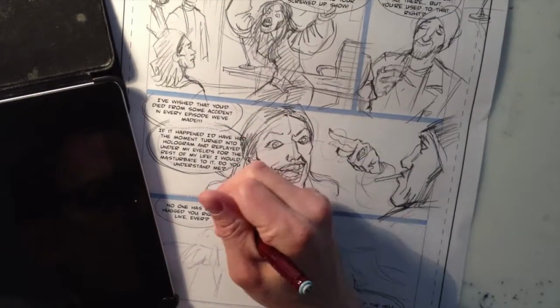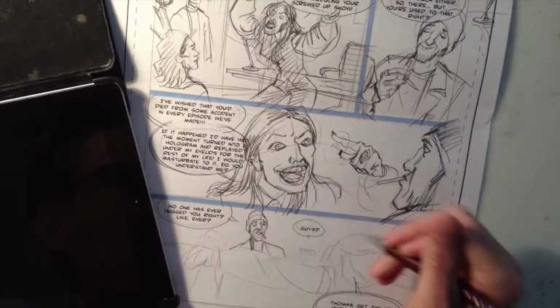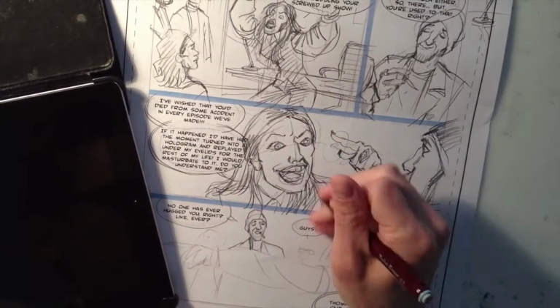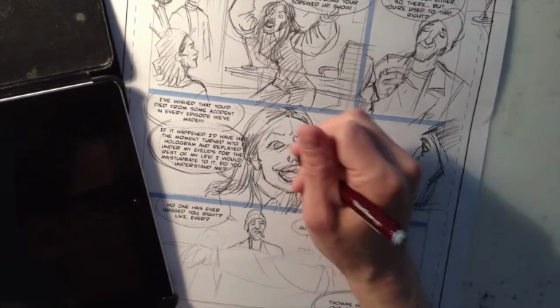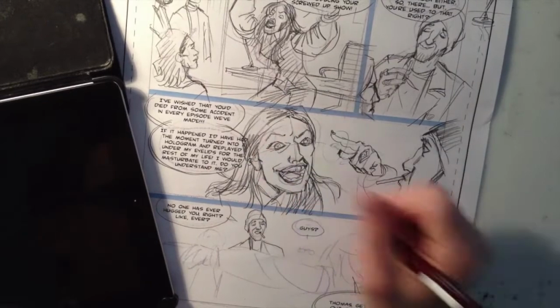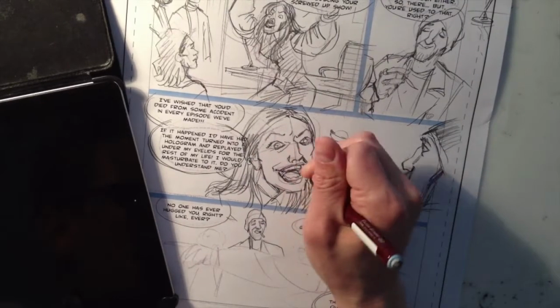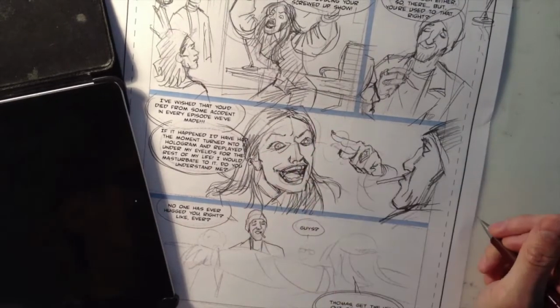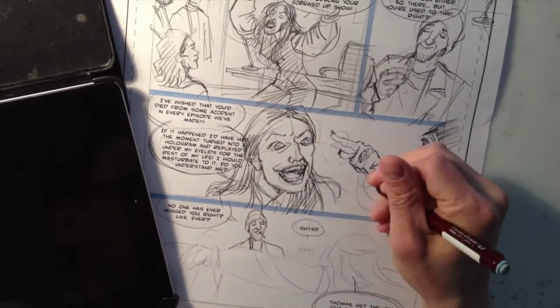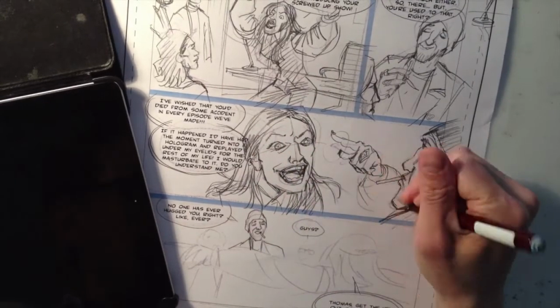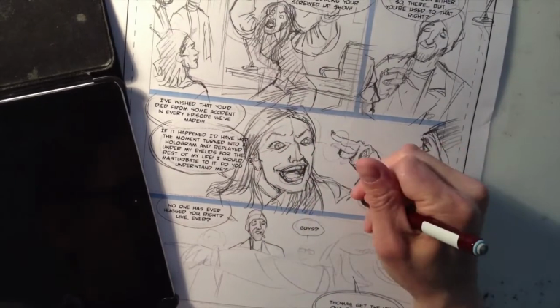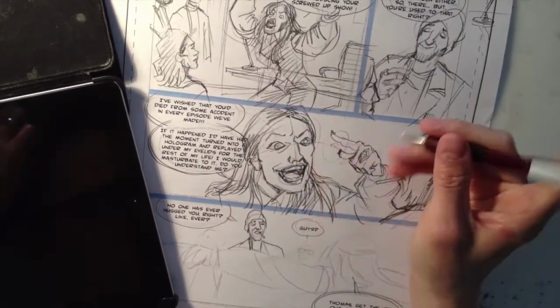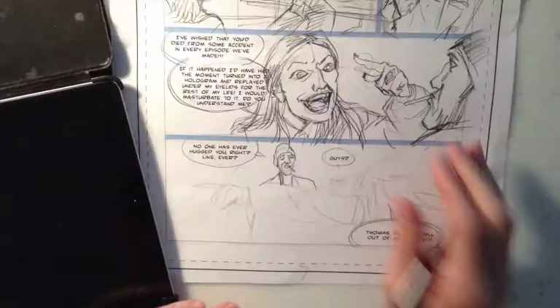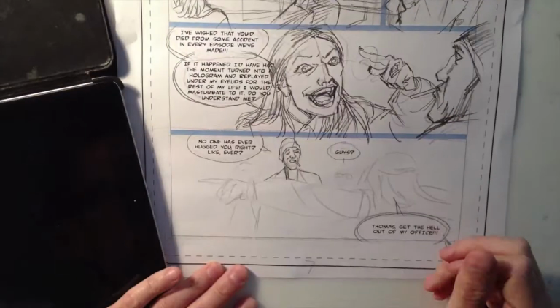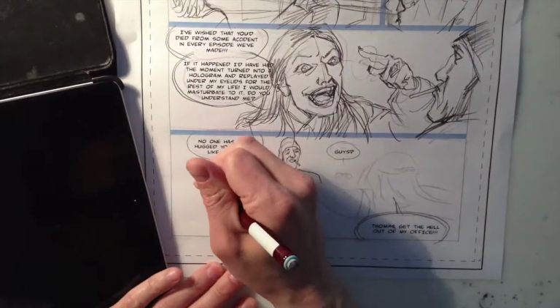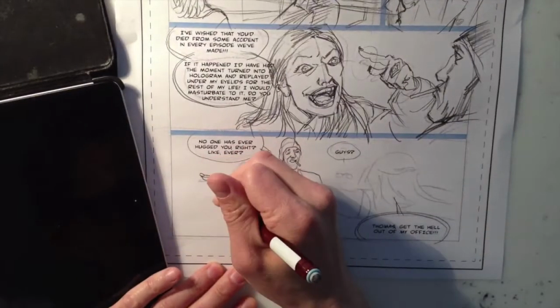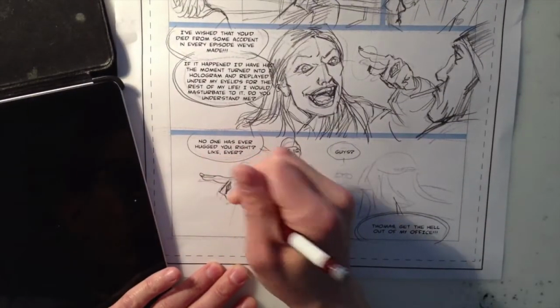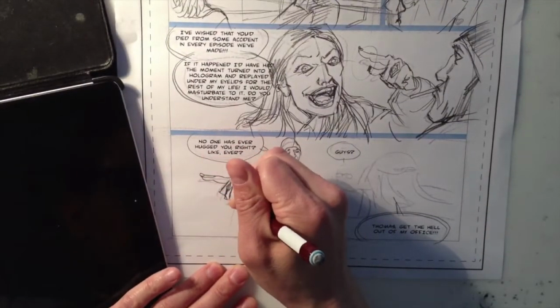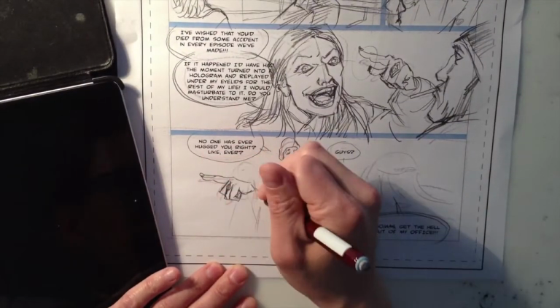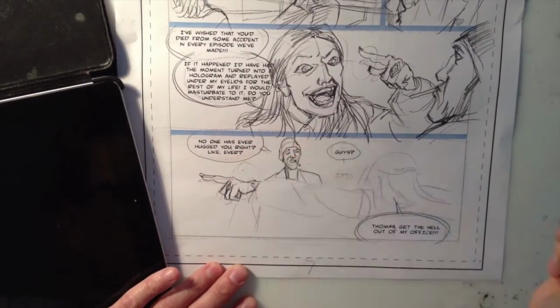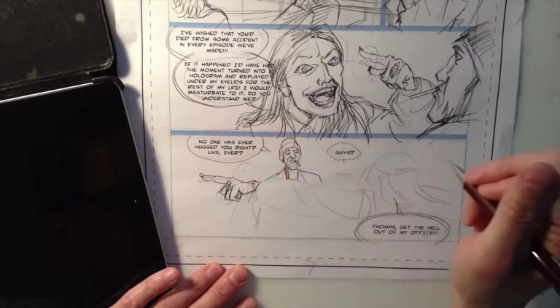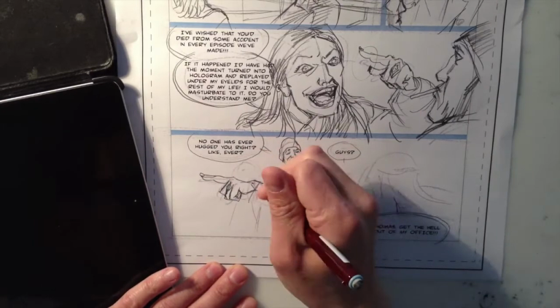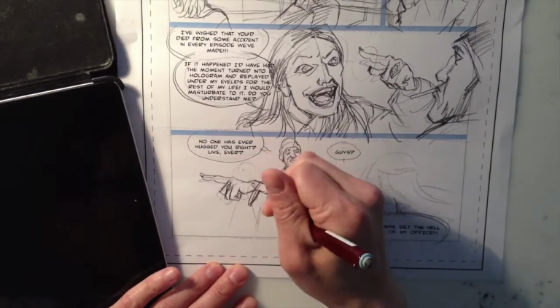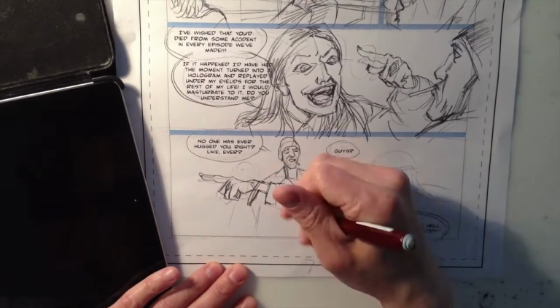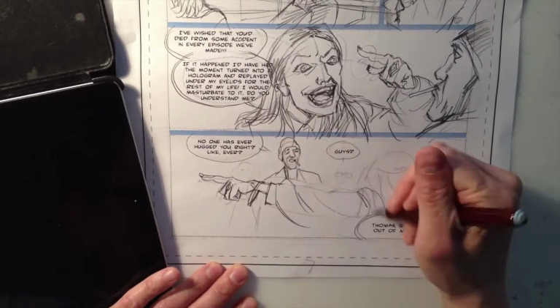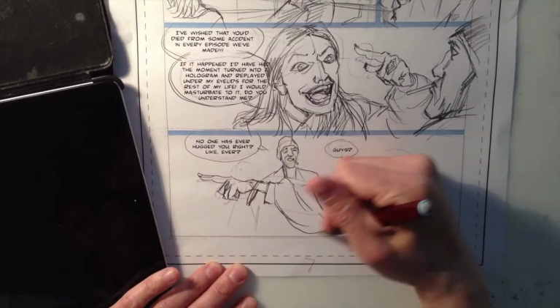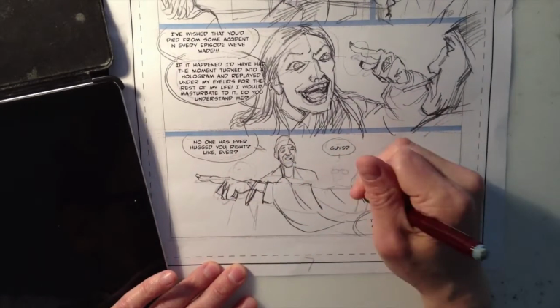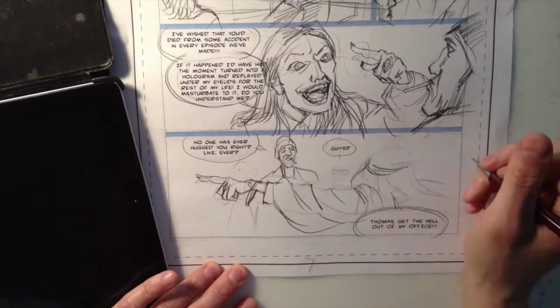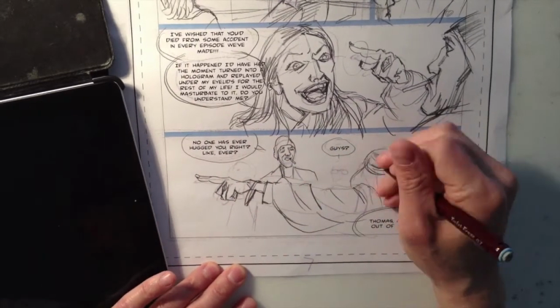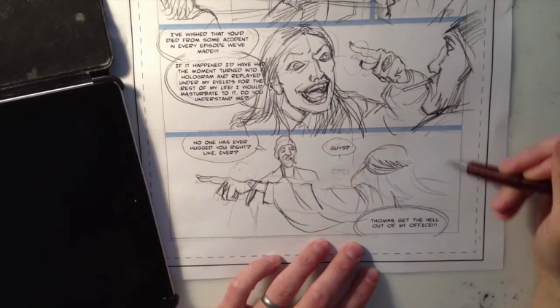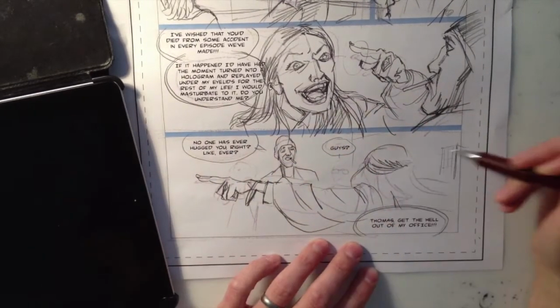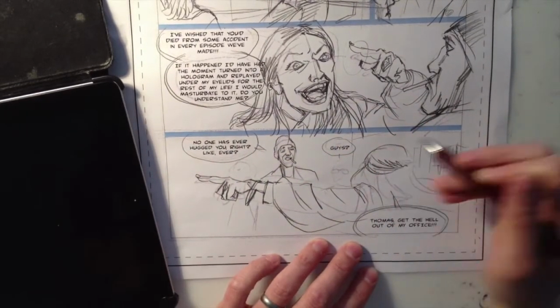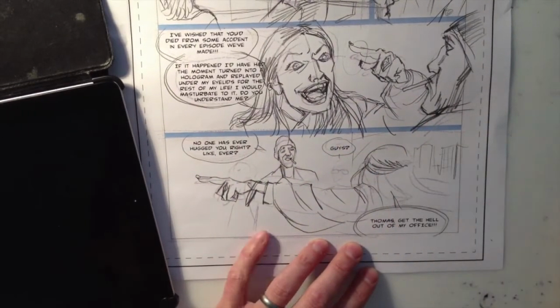I try to not worry so much and just pound out drawings as fast as possible — not as fast as this, obviously, since this is sped up — but you get the idea.